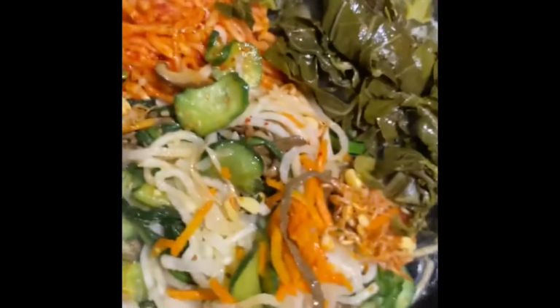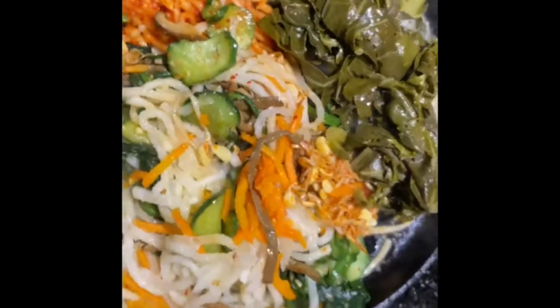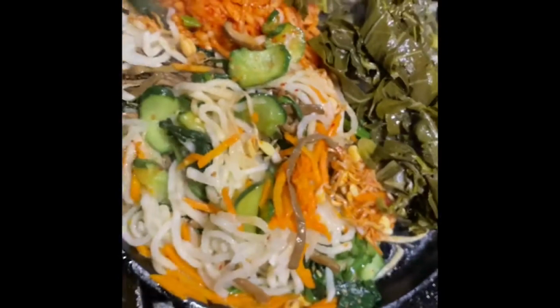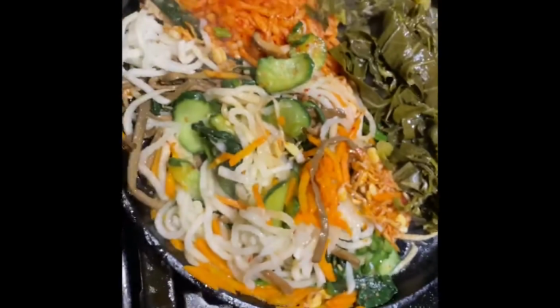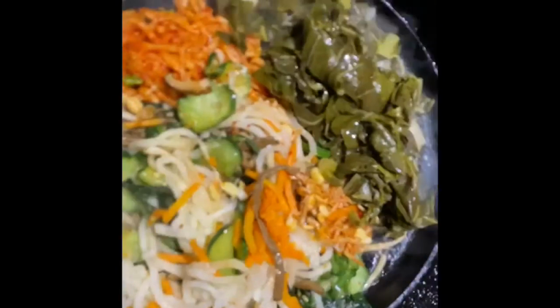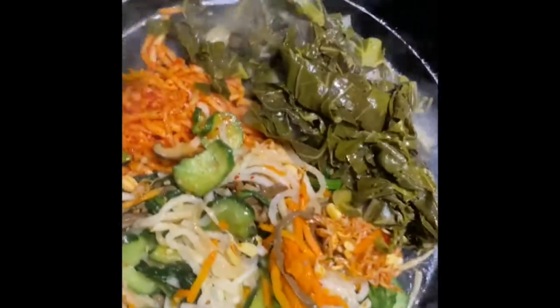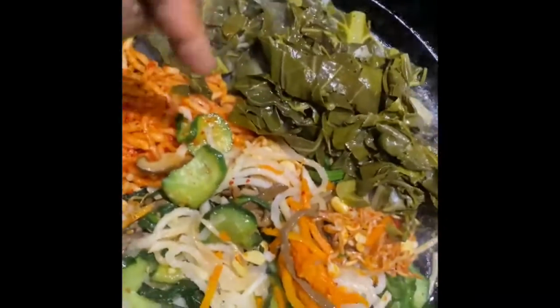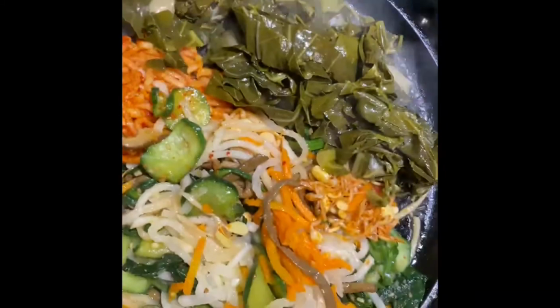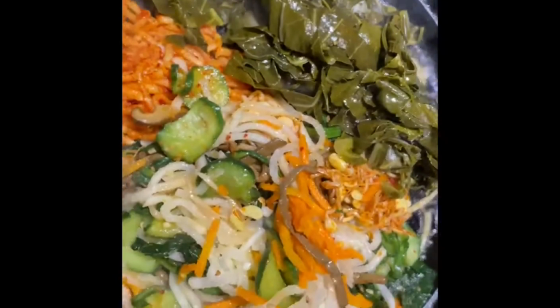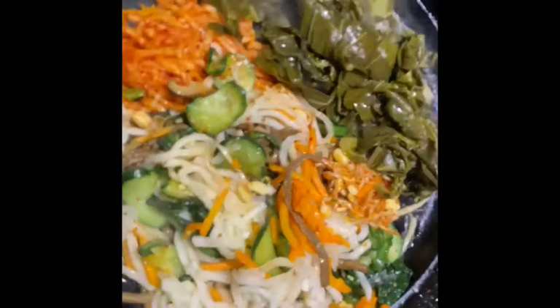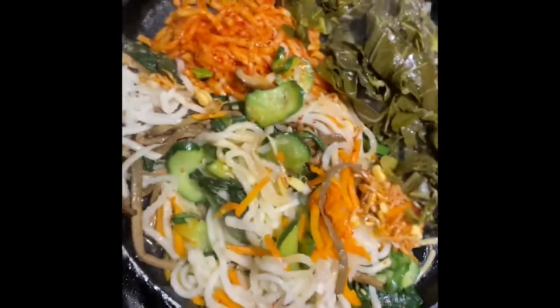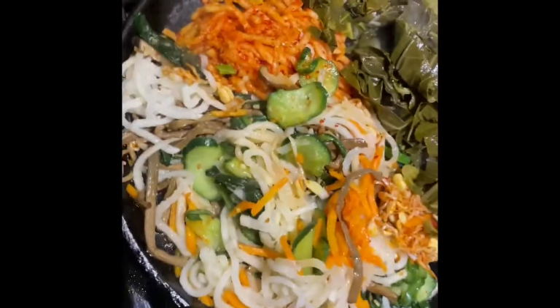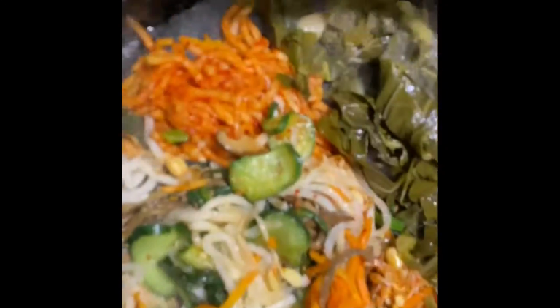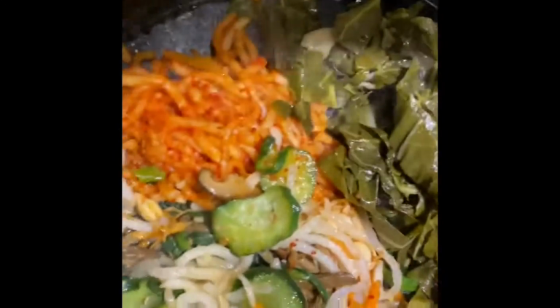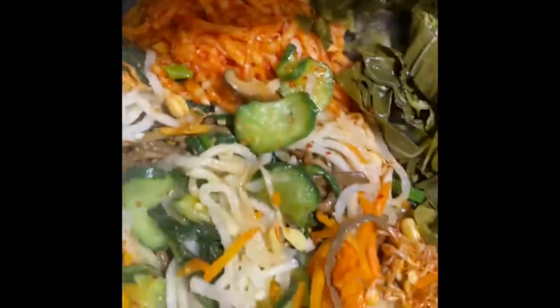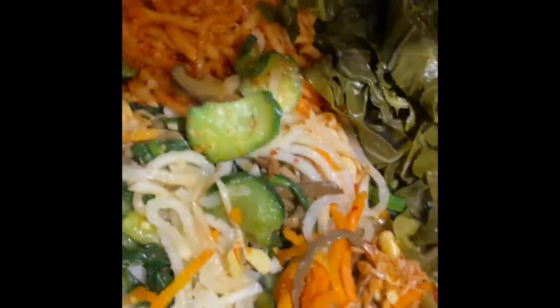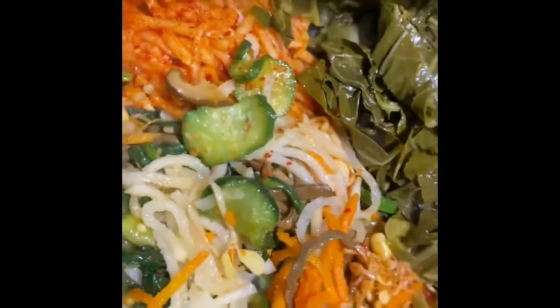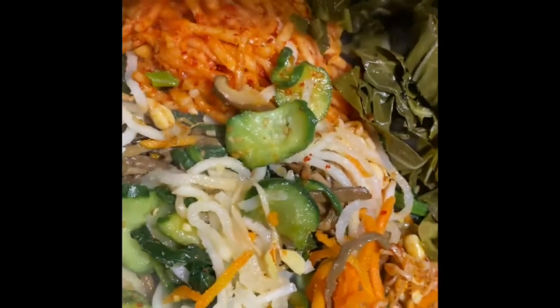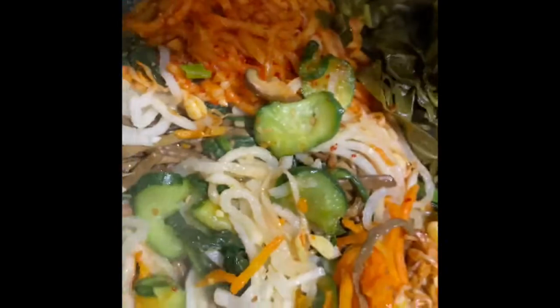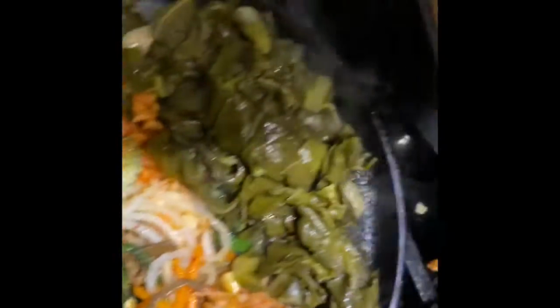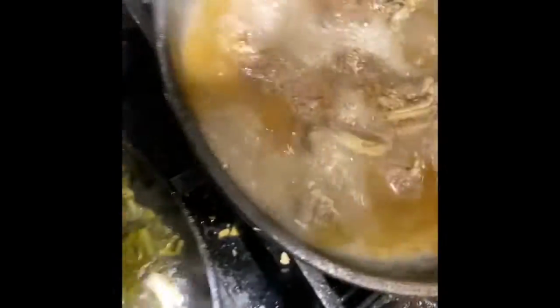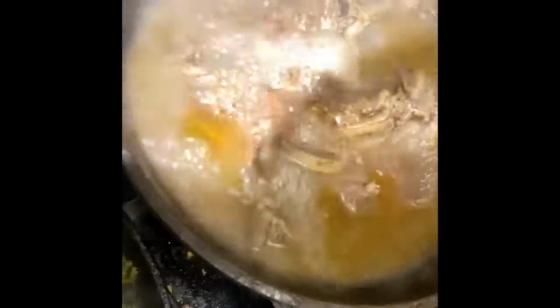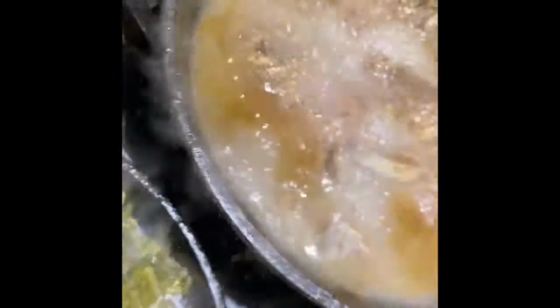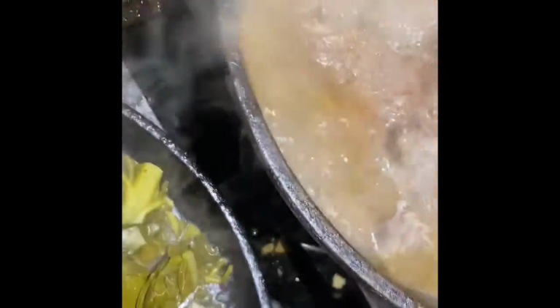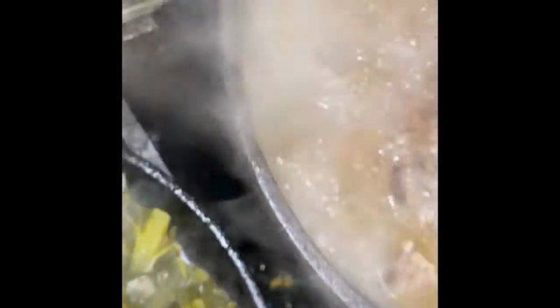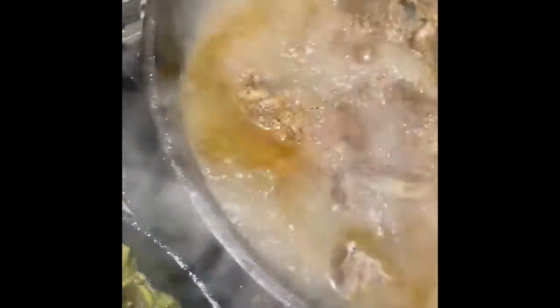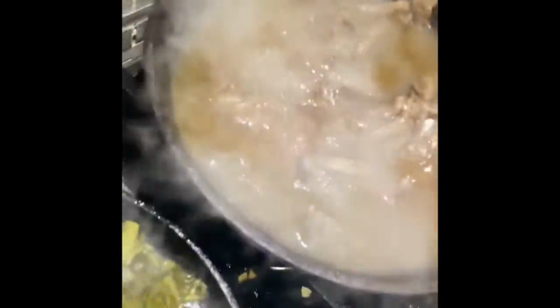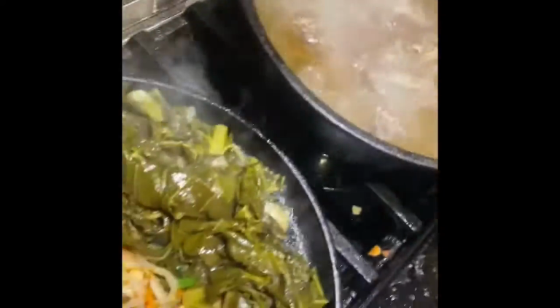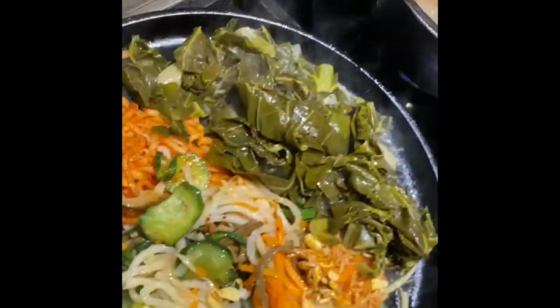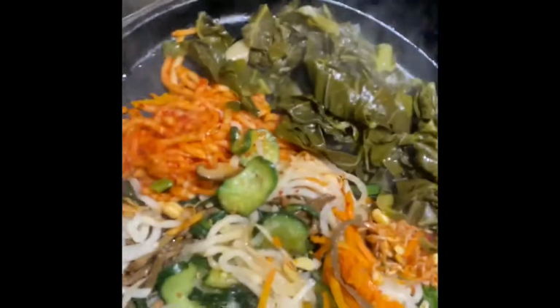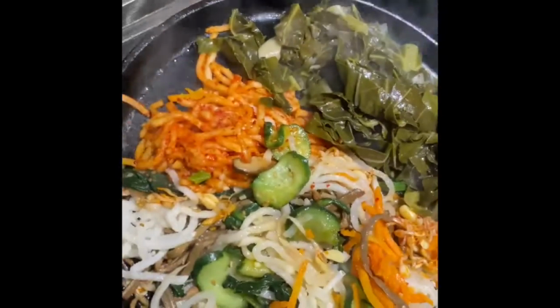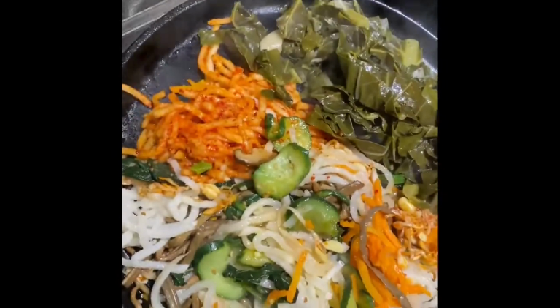That's vegetables. Look at my collard greens — I made me some collard greens. And then I'm having me some beef, some beef short ribs. Put it in the box, and I'm not doing no rice.